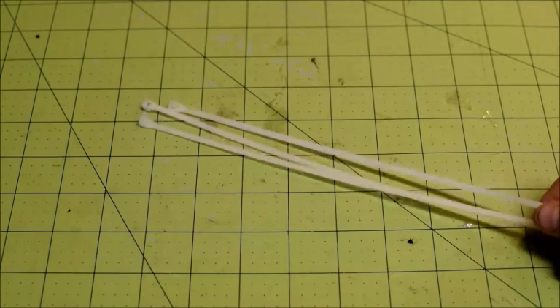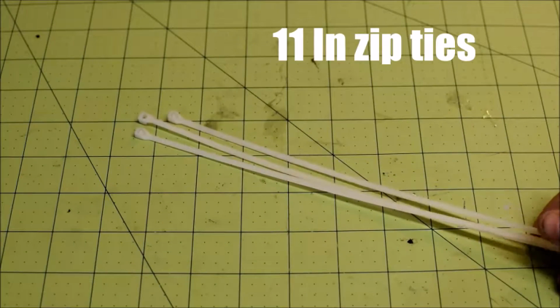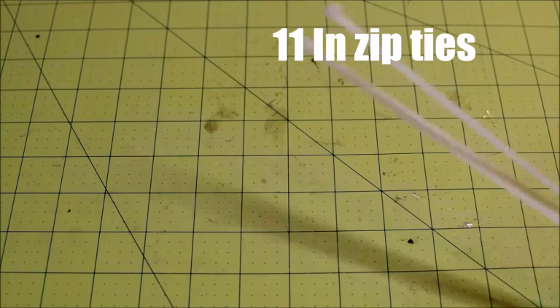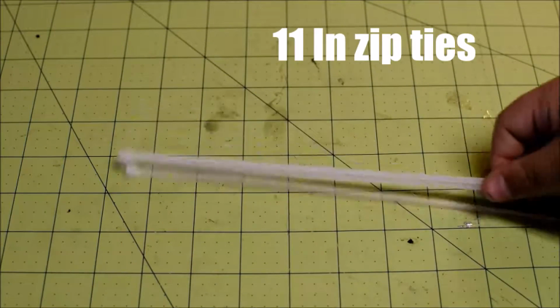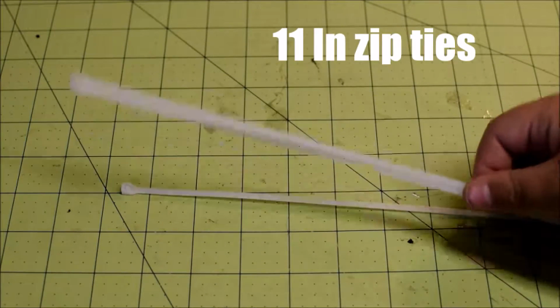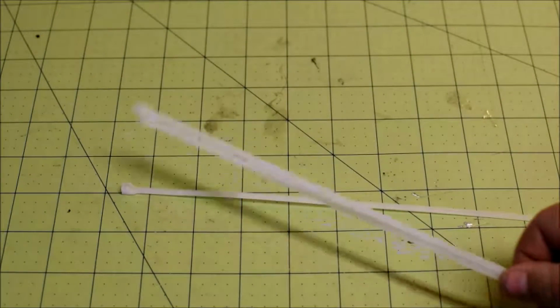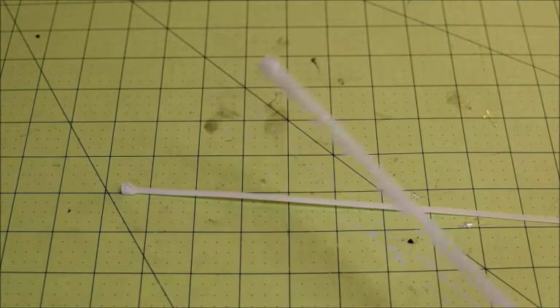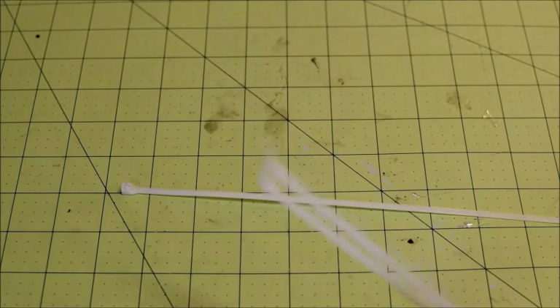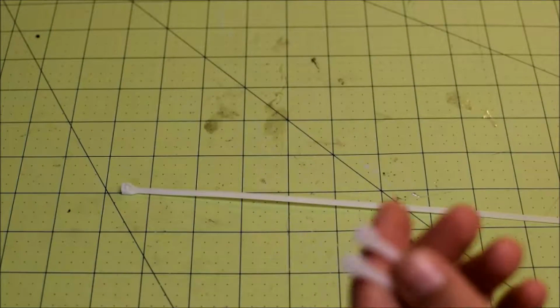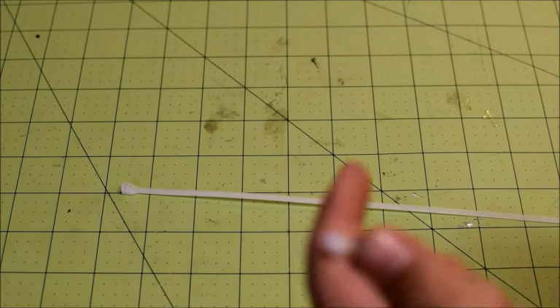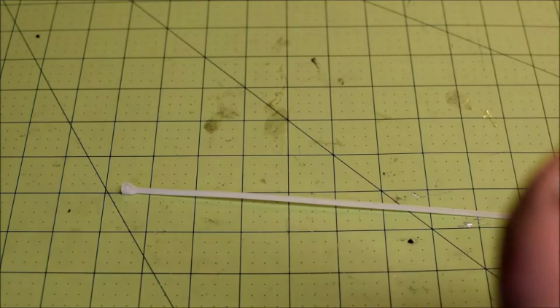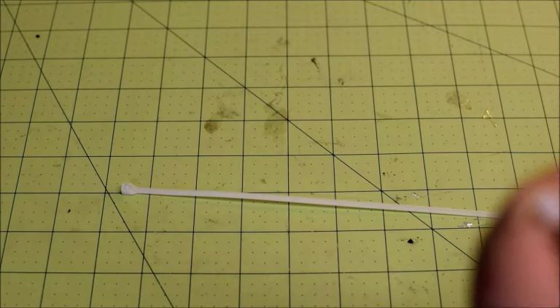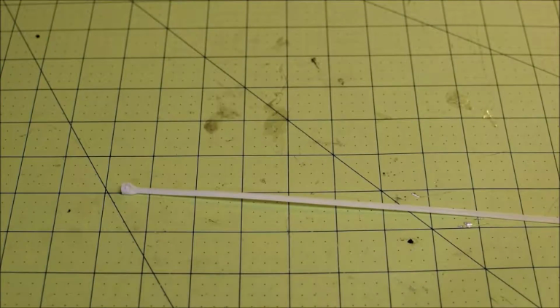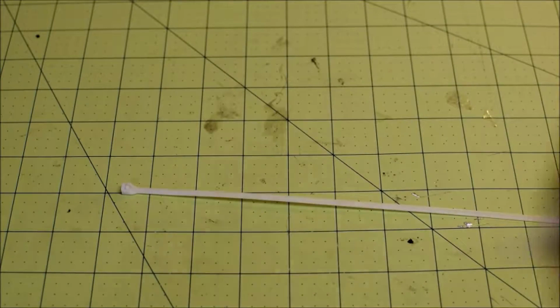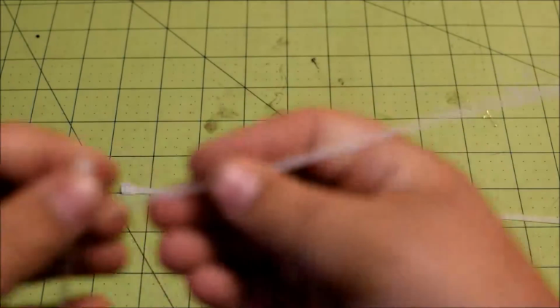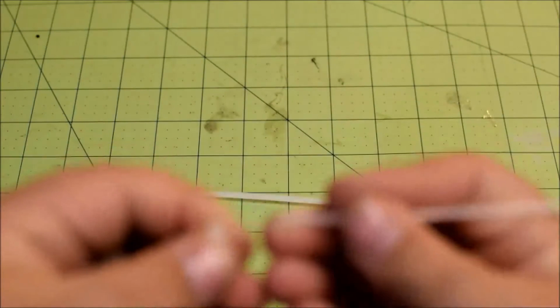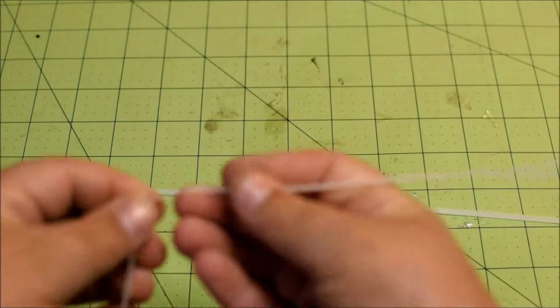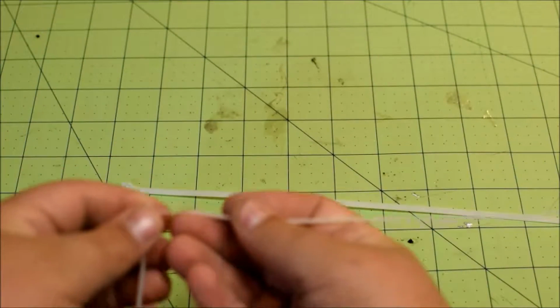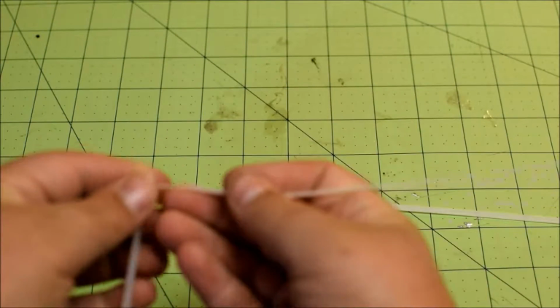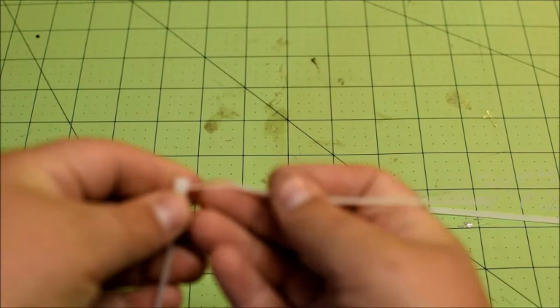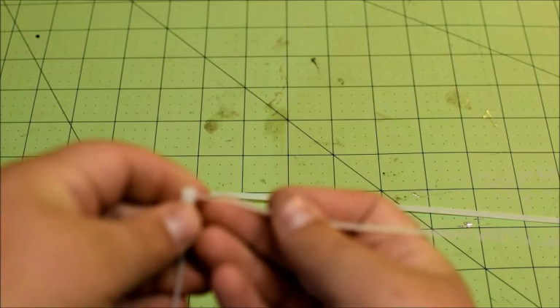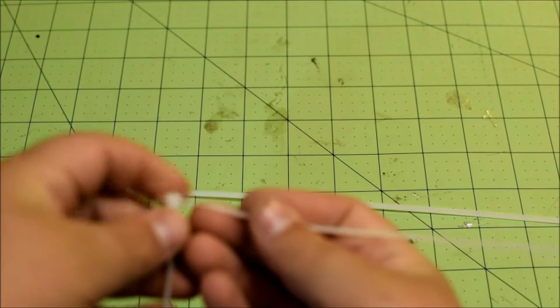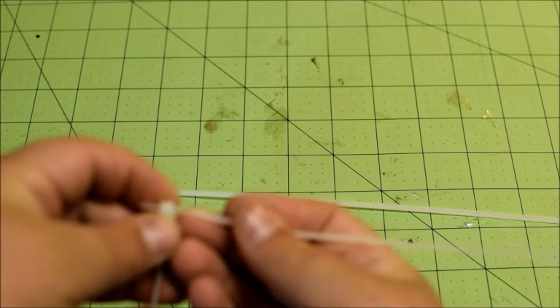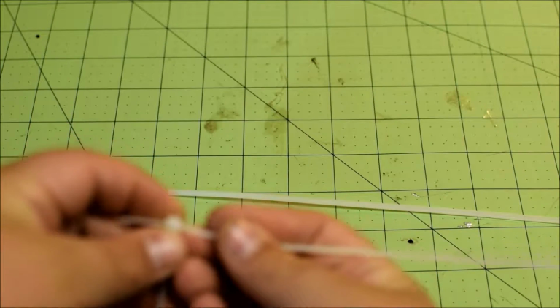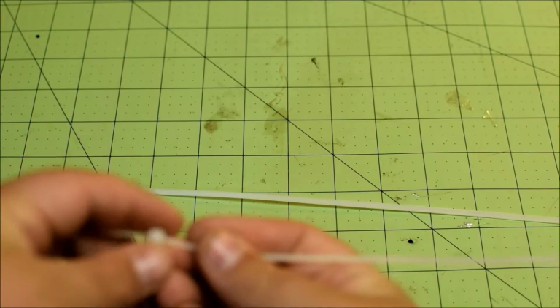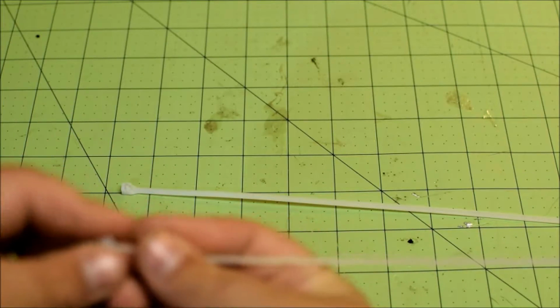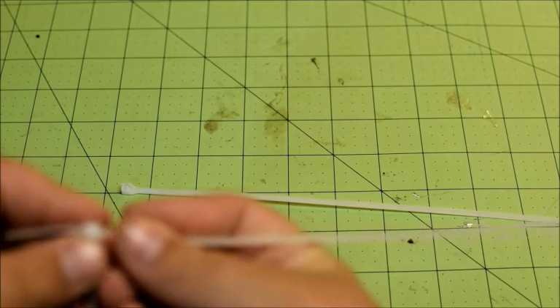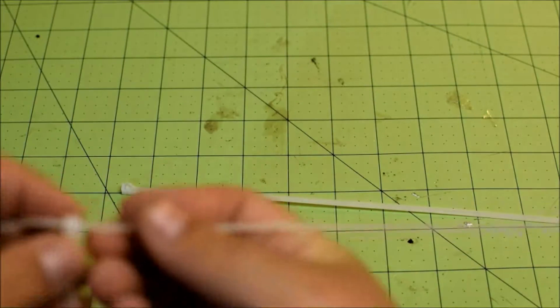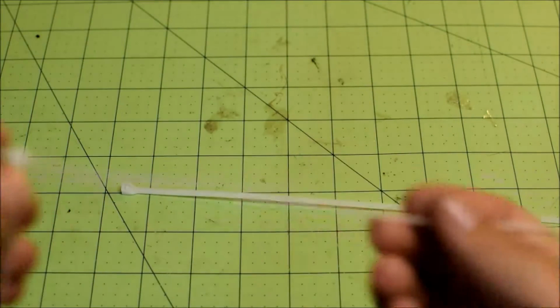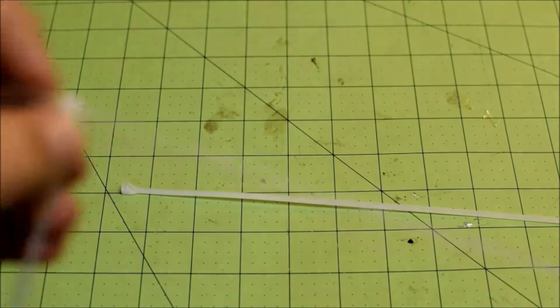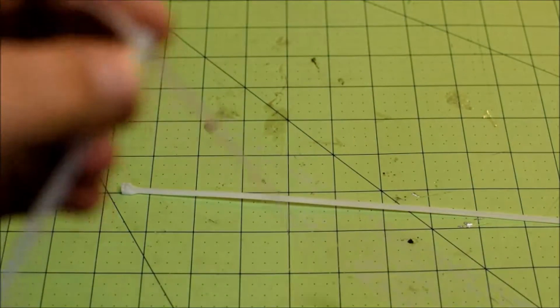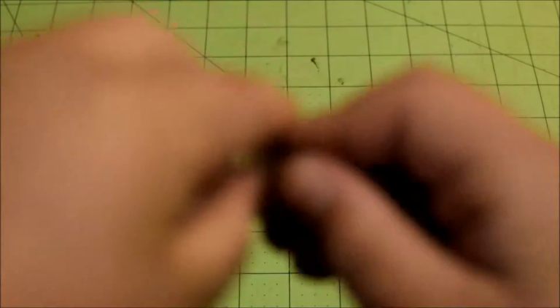What you're gonna do is take two zip ties and you're going to start linking them together as you would to make them longer — like that — put a few clicks in.